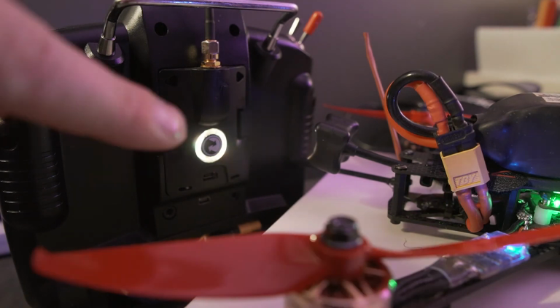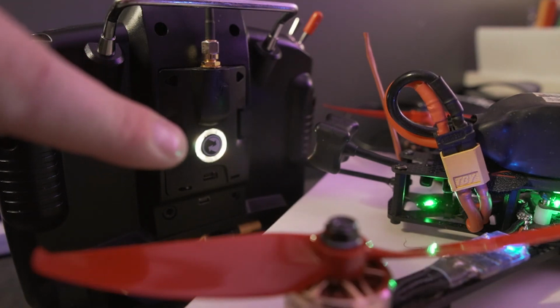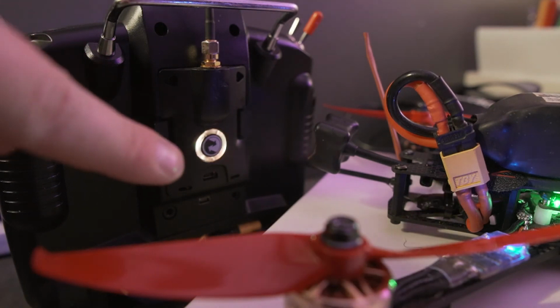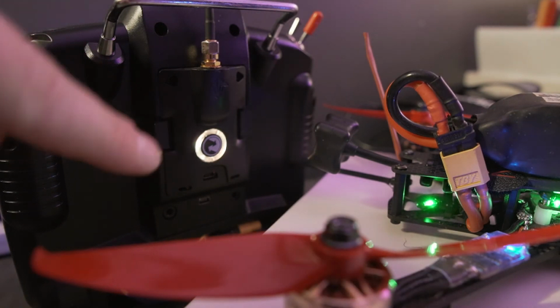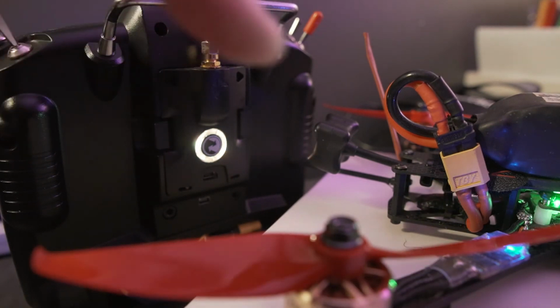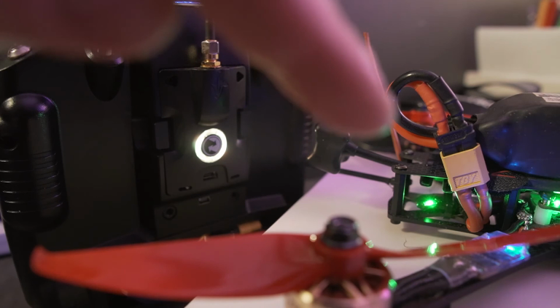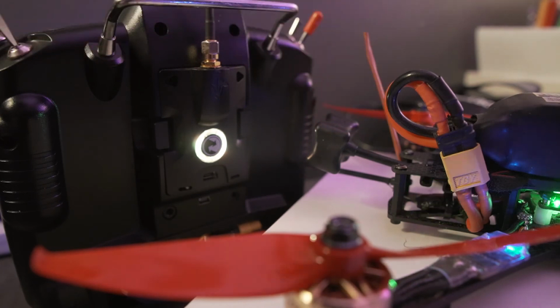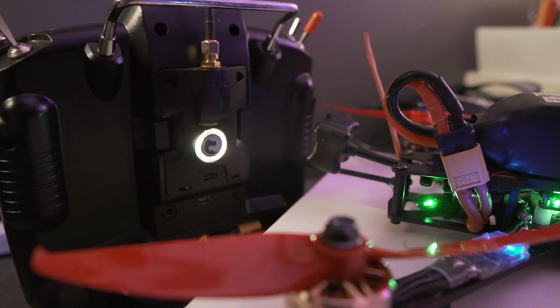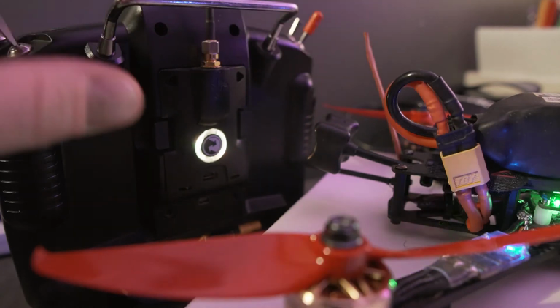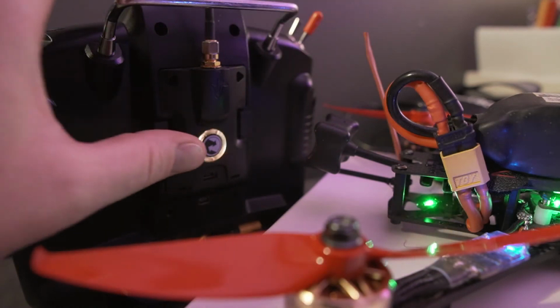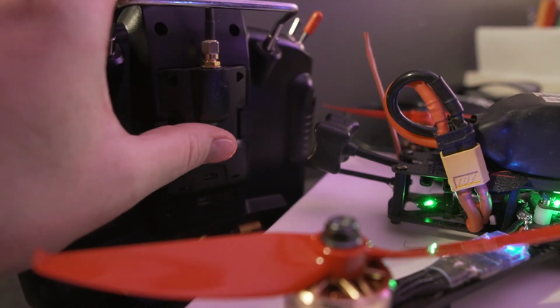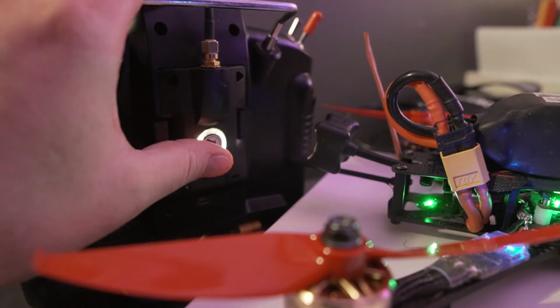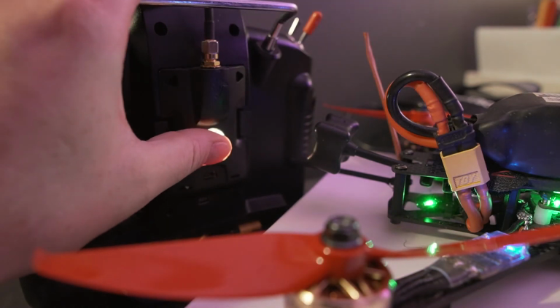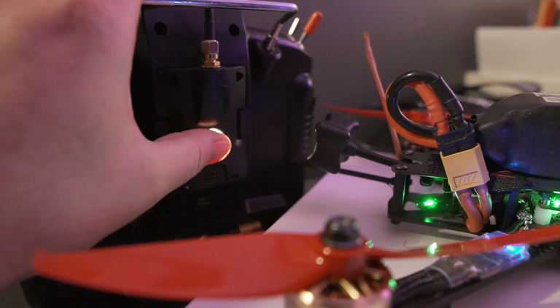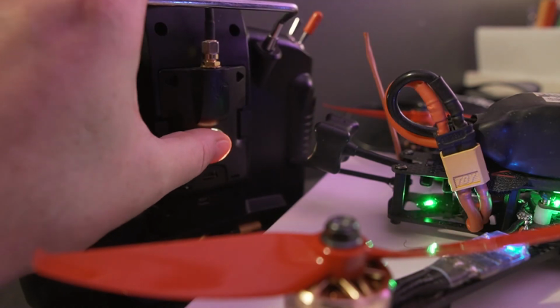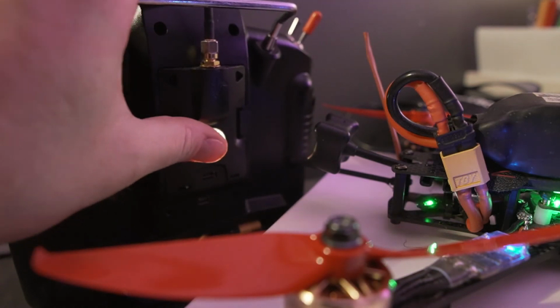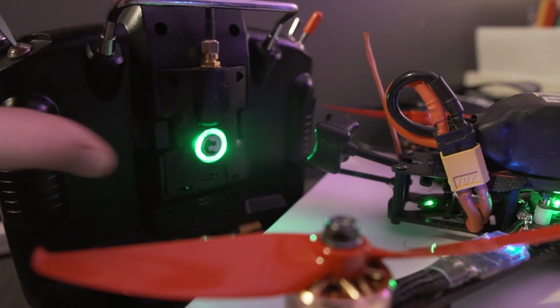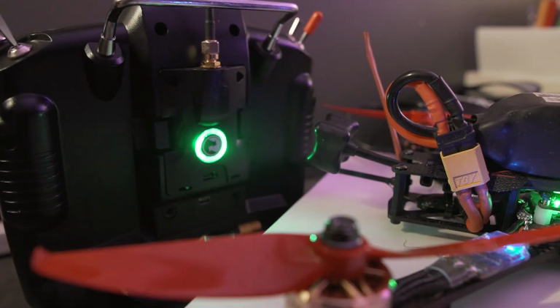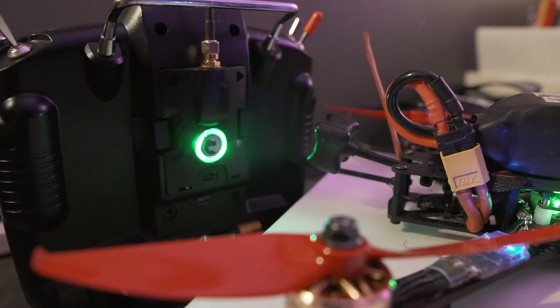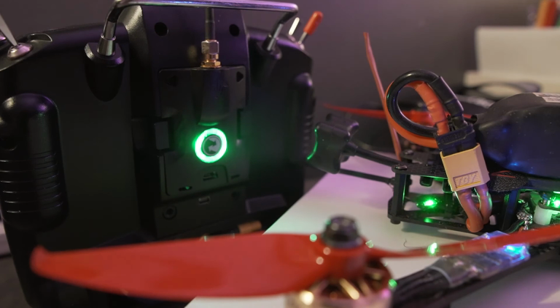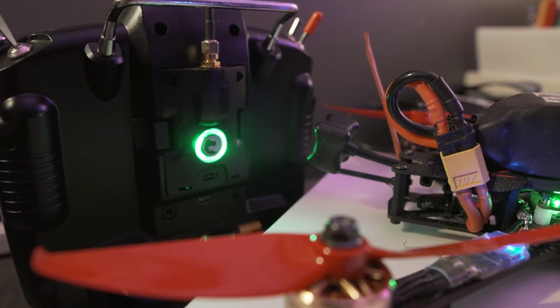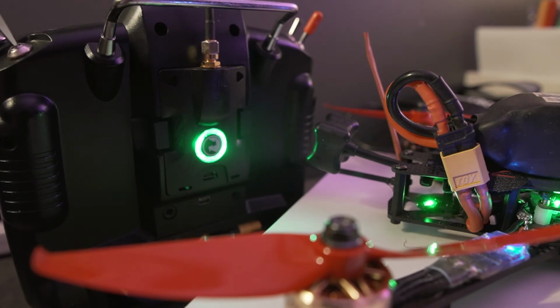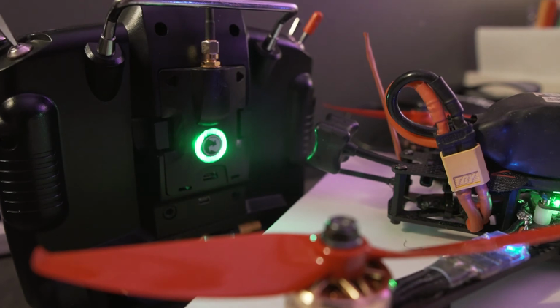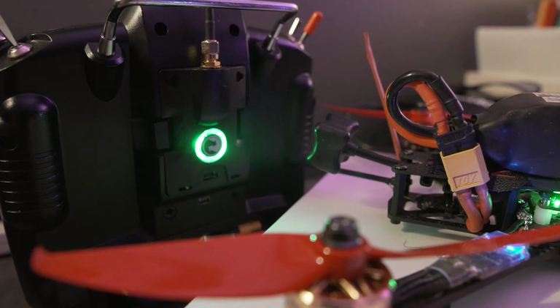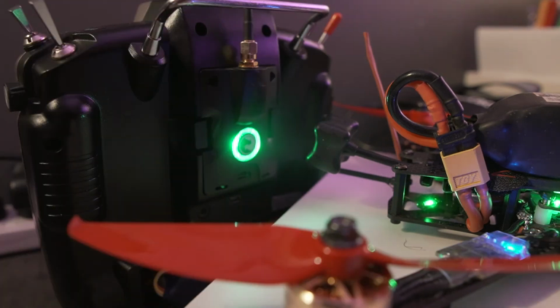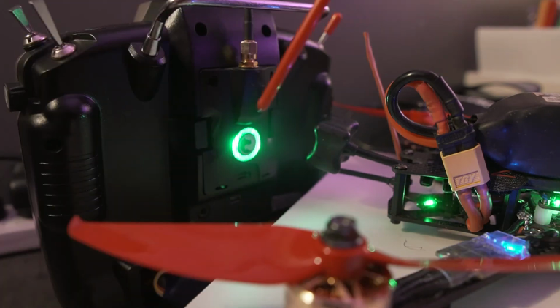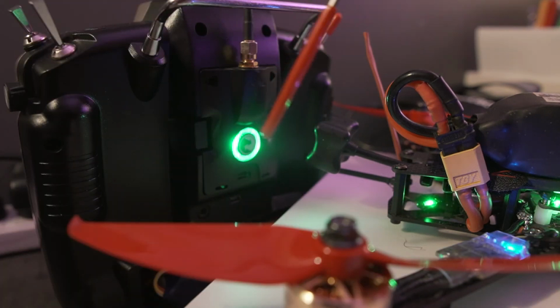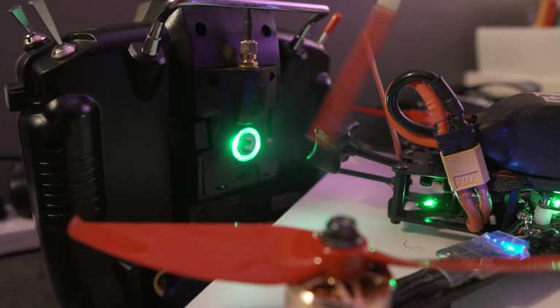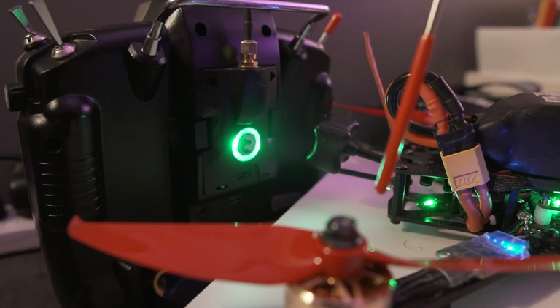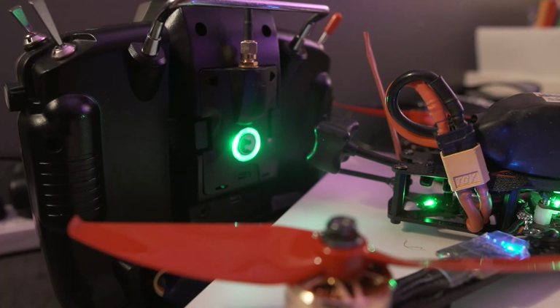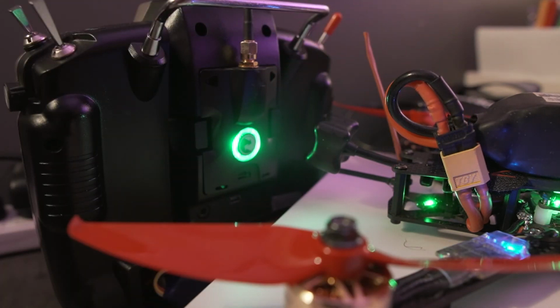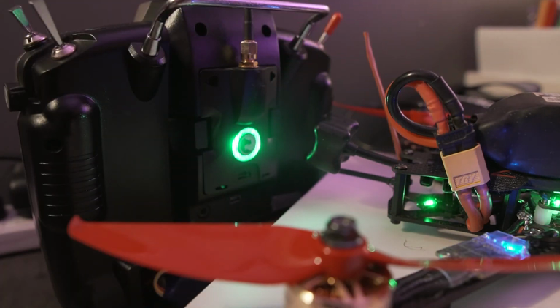Now repower them both again. The TX is pulsing yellow and the RX is flashing green, so just hit the TX button once more. And they should both turn solid. Now they've both turned solid green — you're good to go.